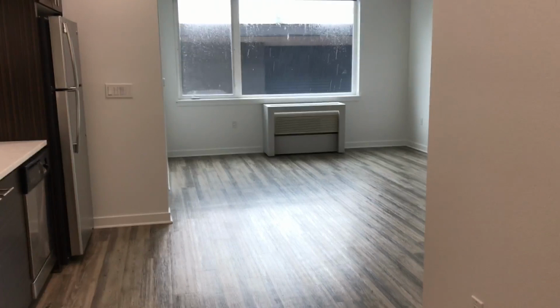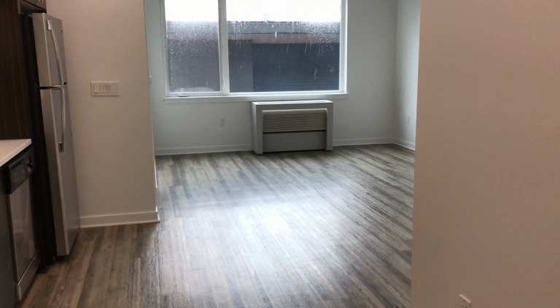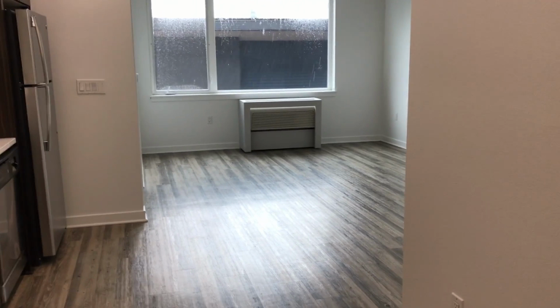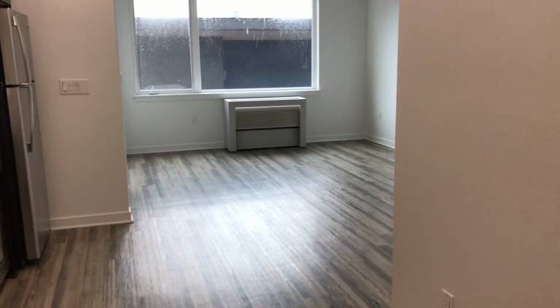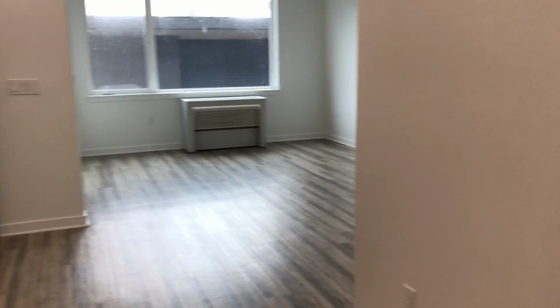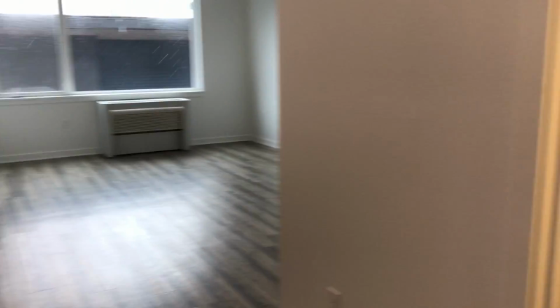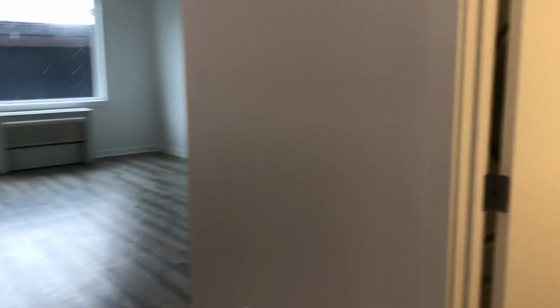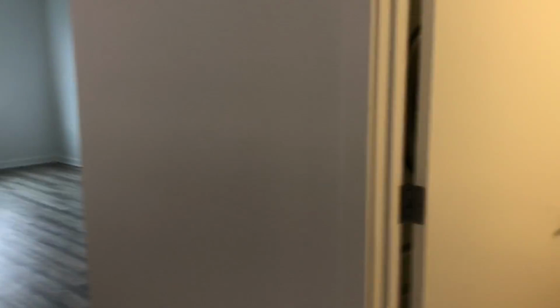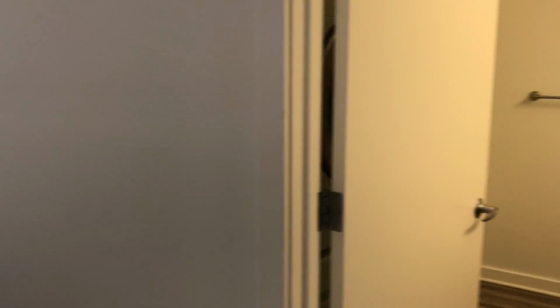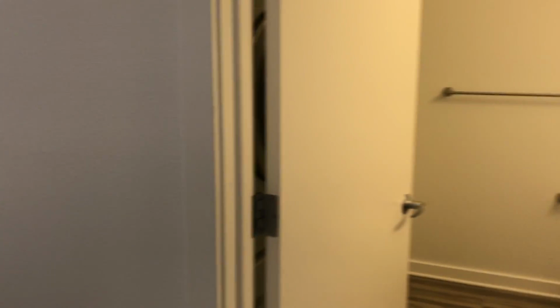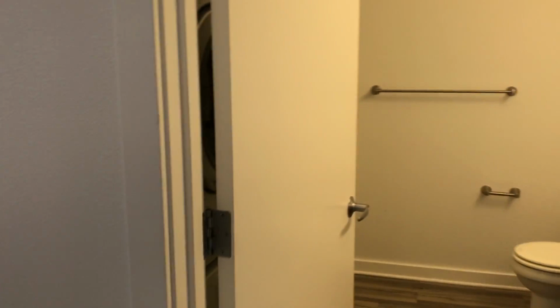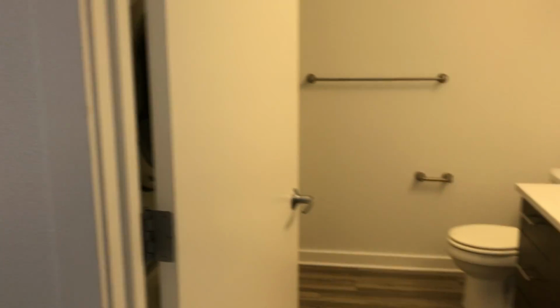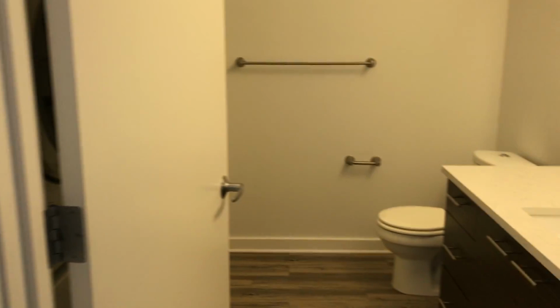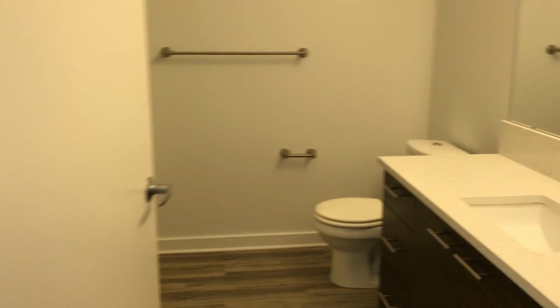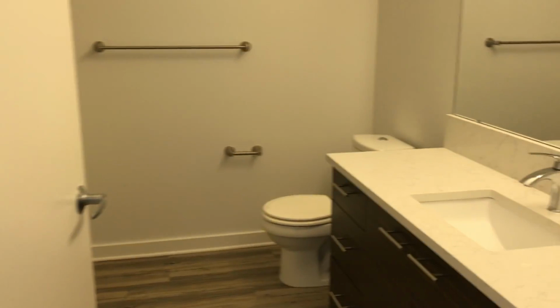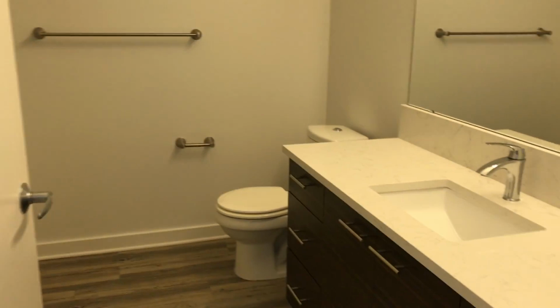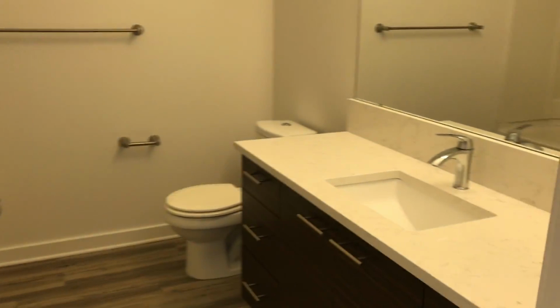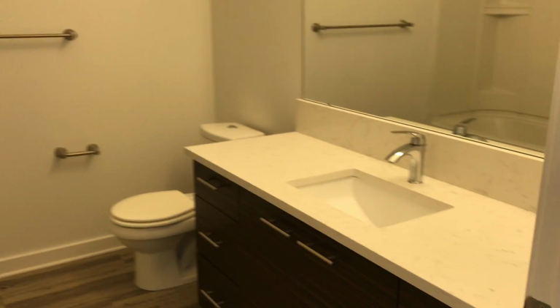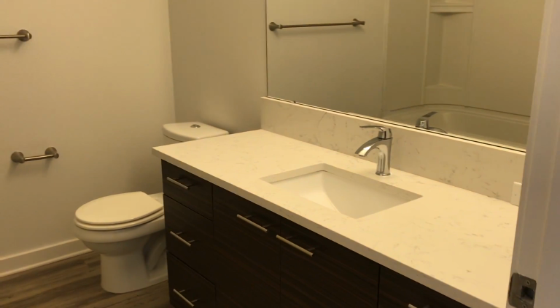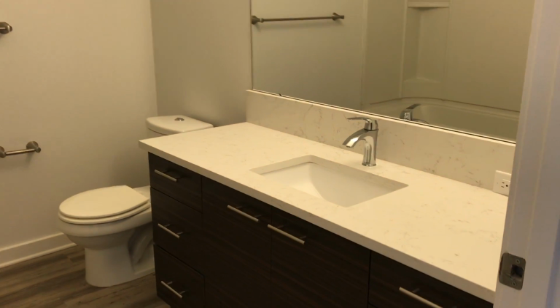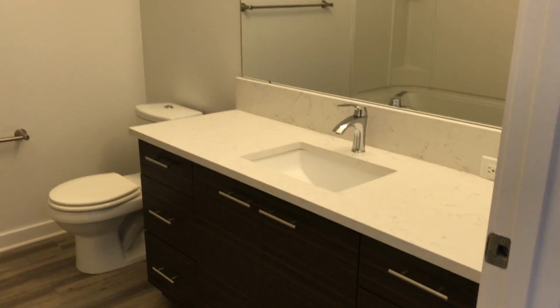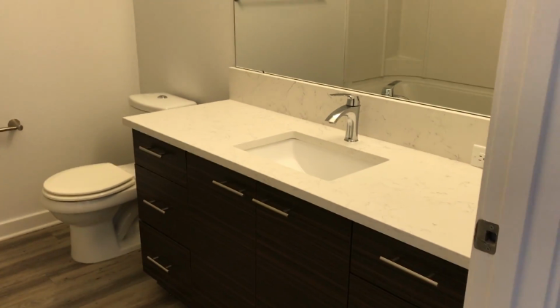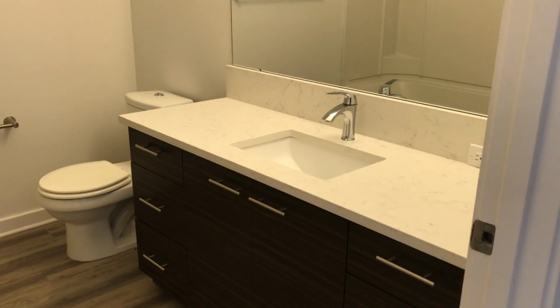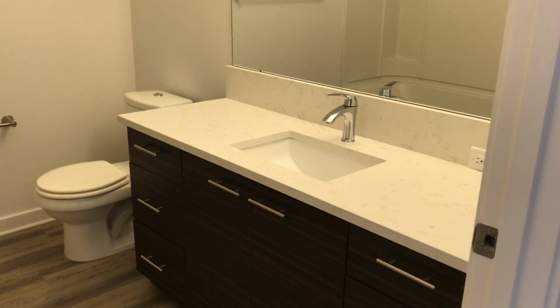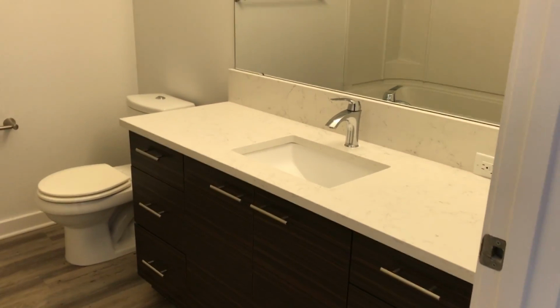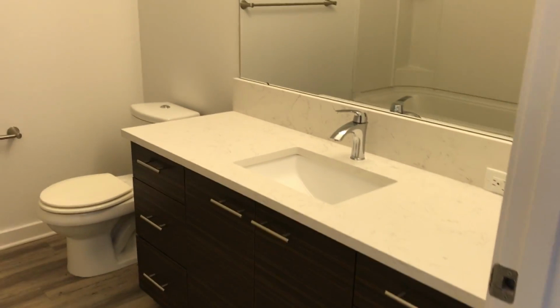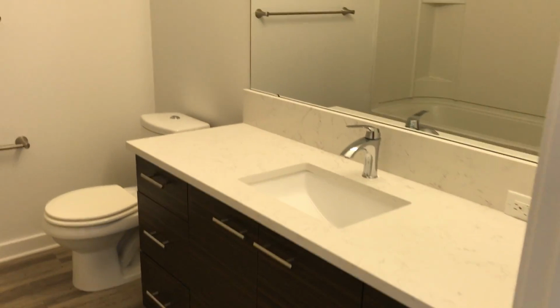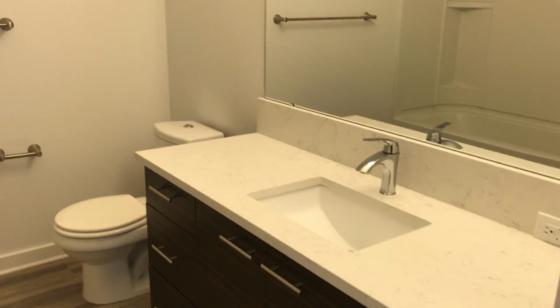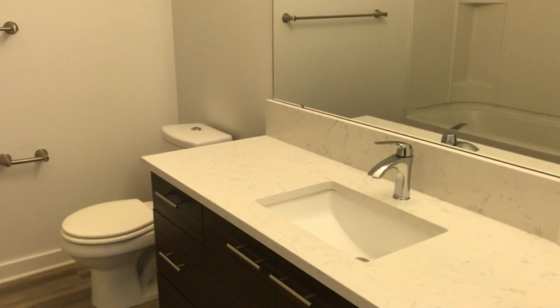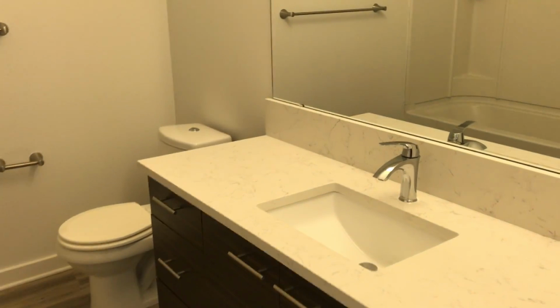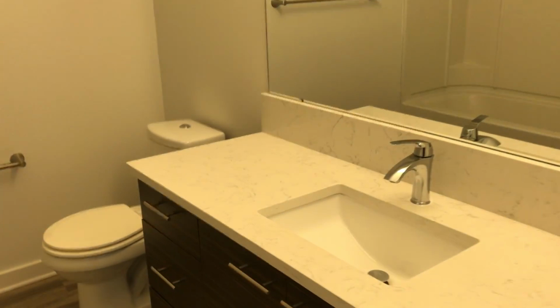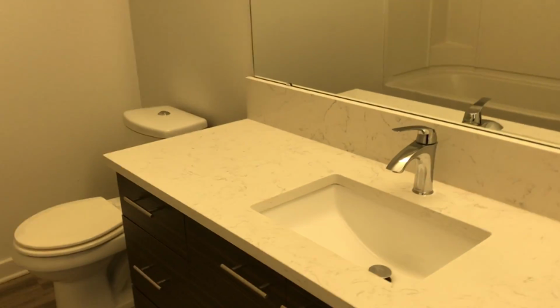Here is unit A430. This is one of our renovated one-bedroom, one-bathroom, 617 square feet.